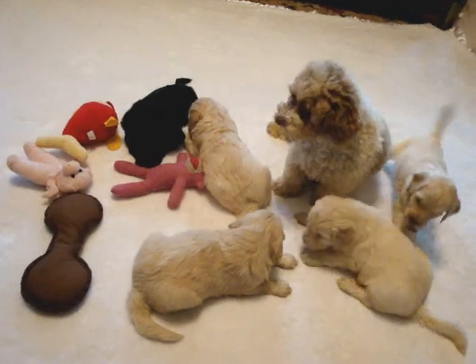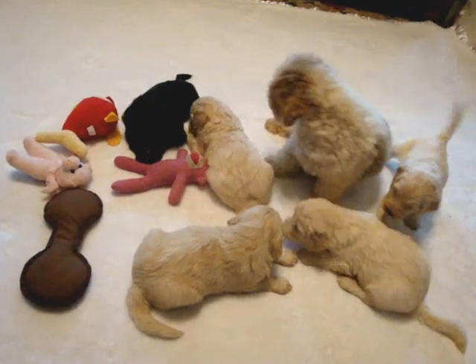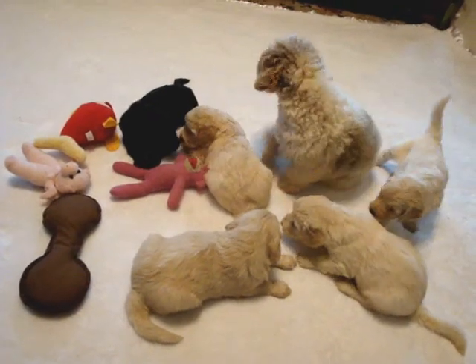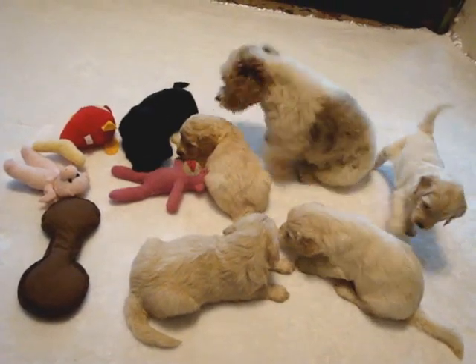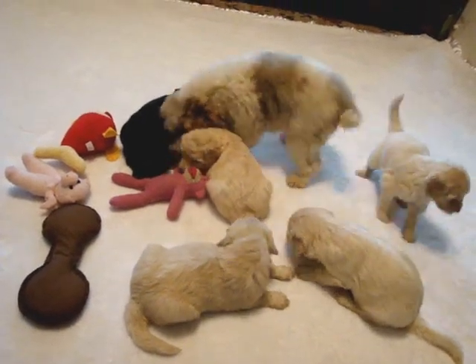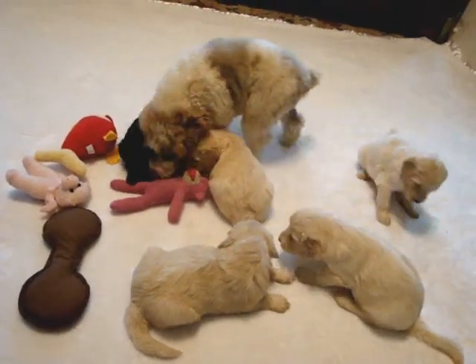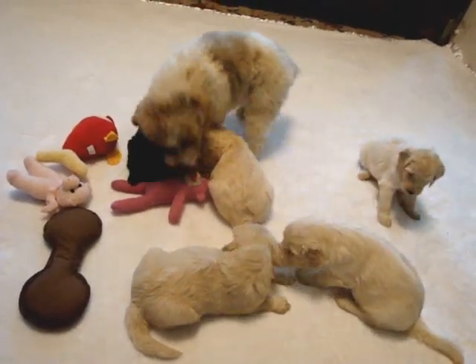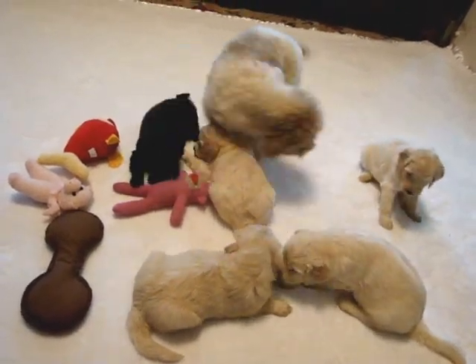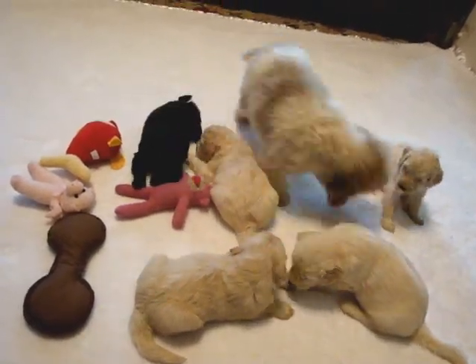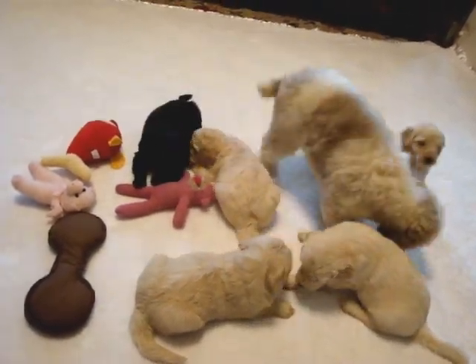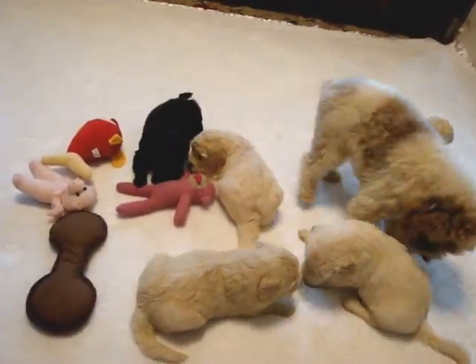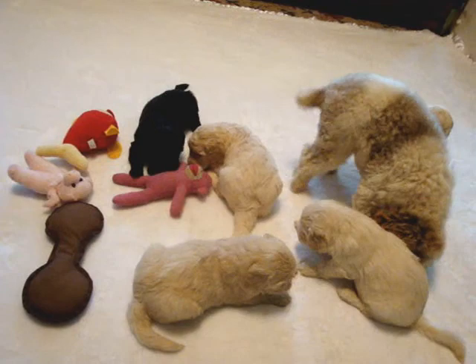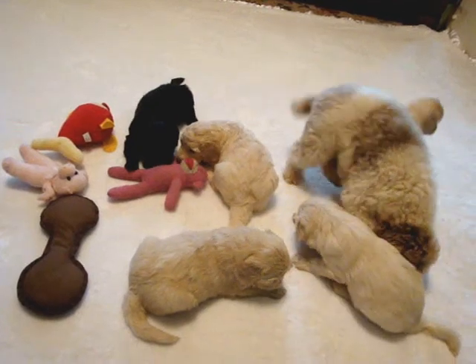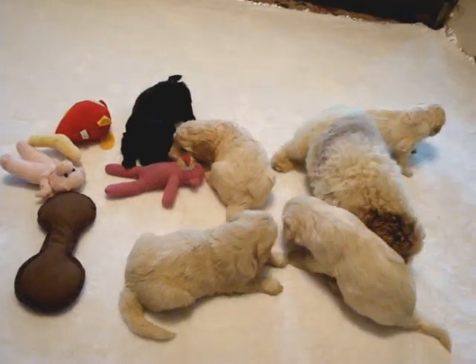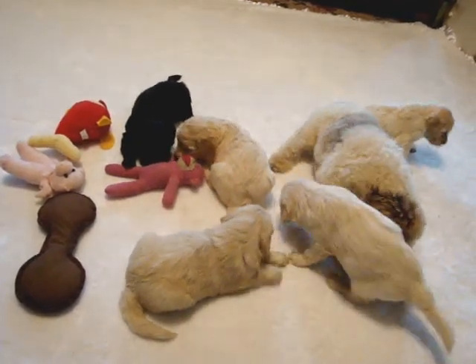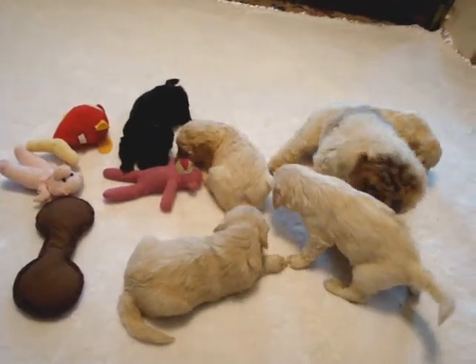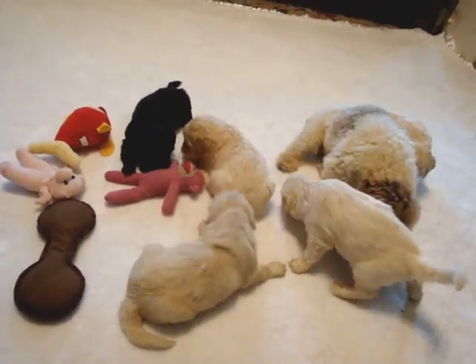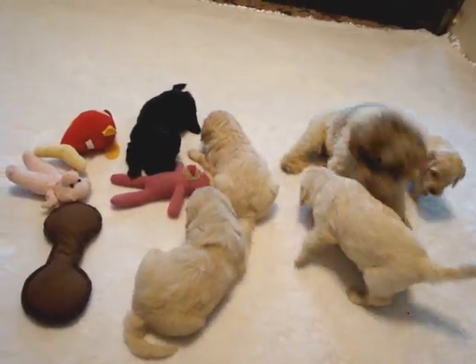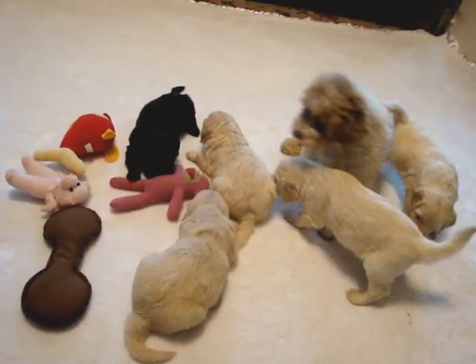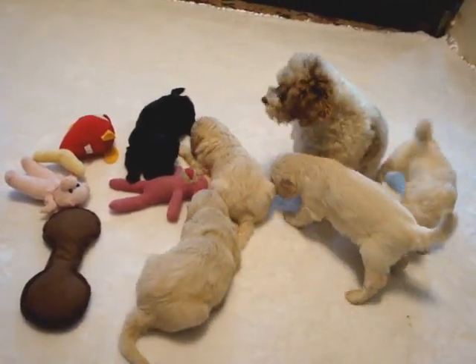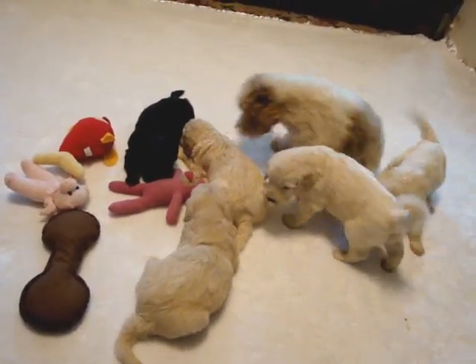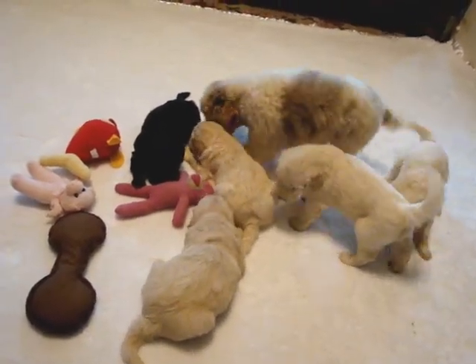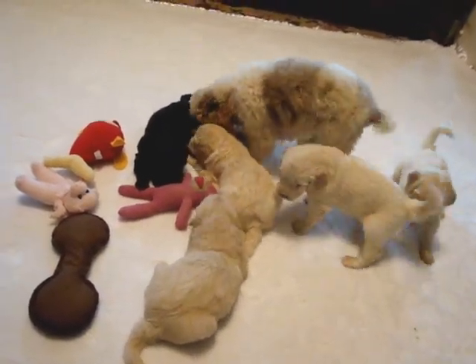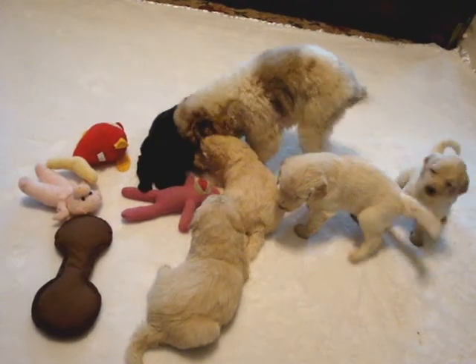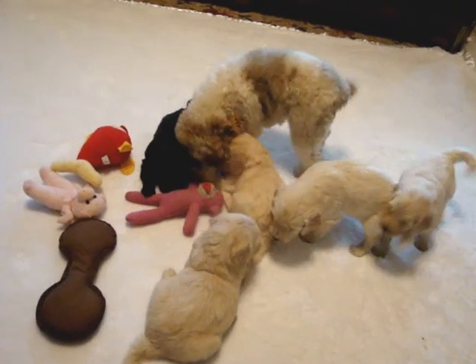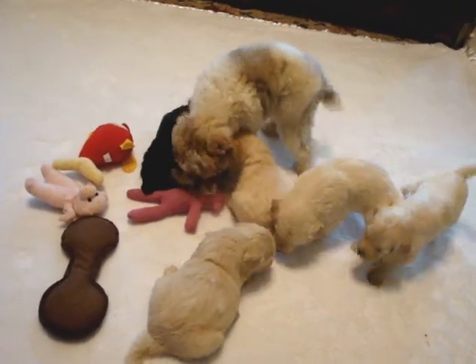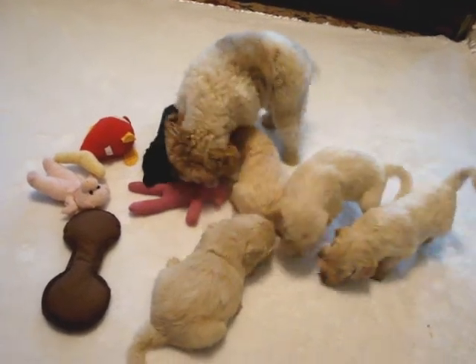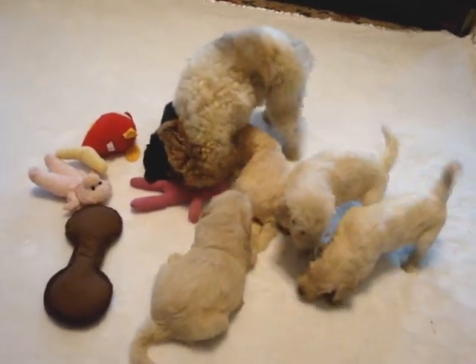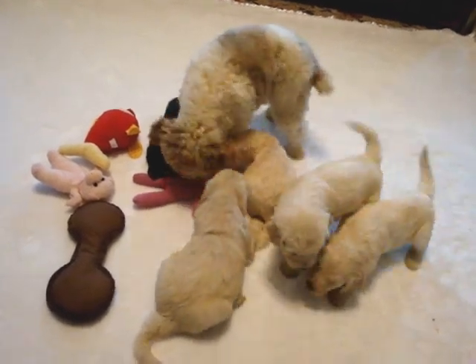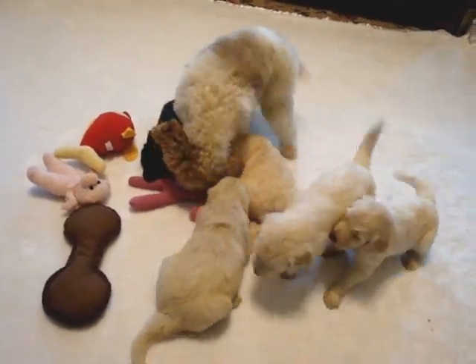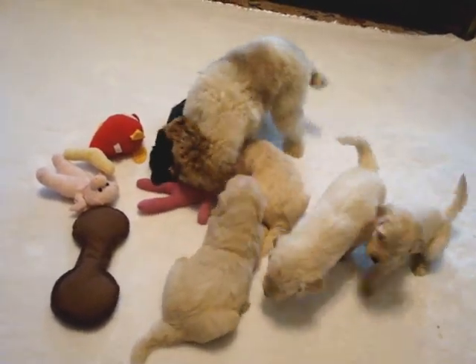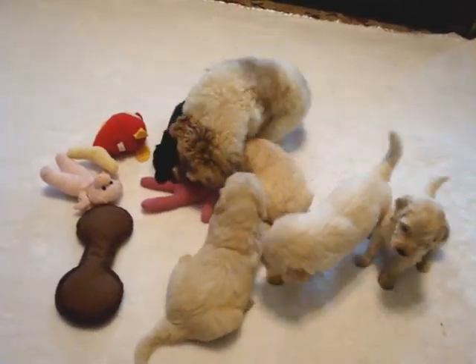This is Oliver. He's our toy poodle that we use to help socialize our babies with little dogs. And as you can see, he loves being a good uncle to them.